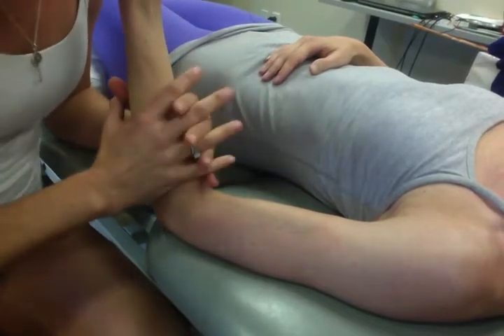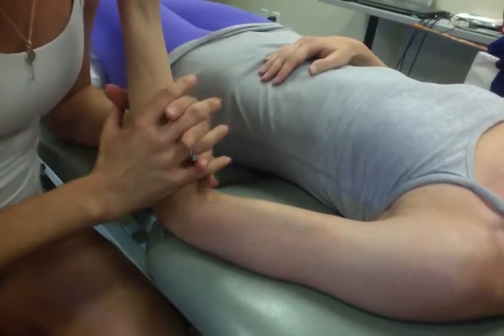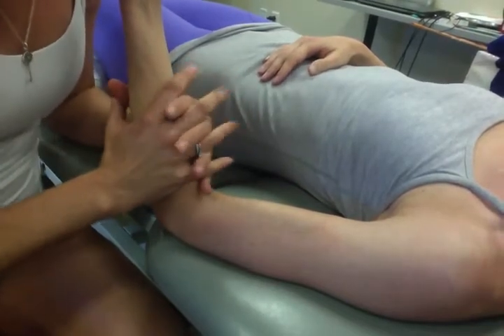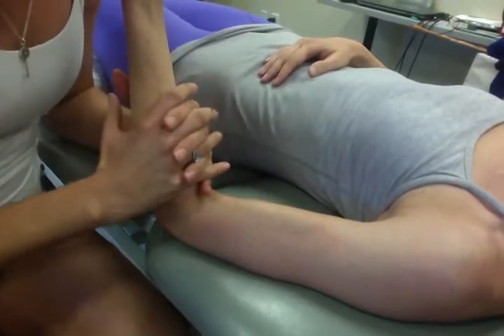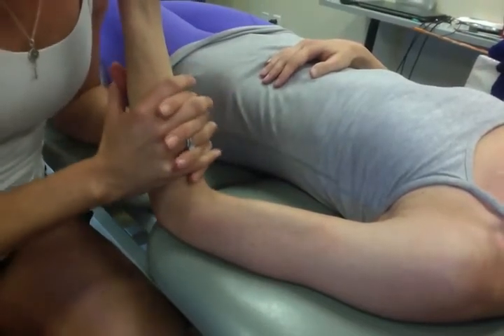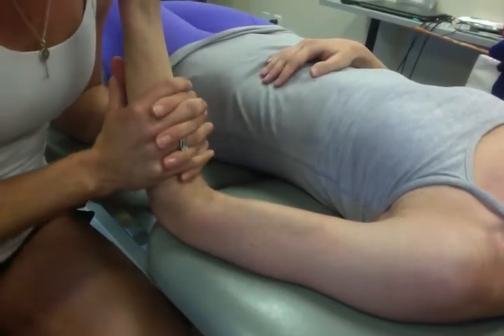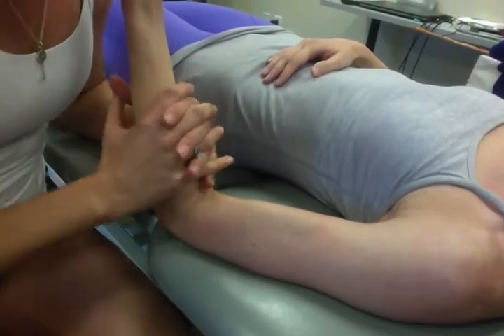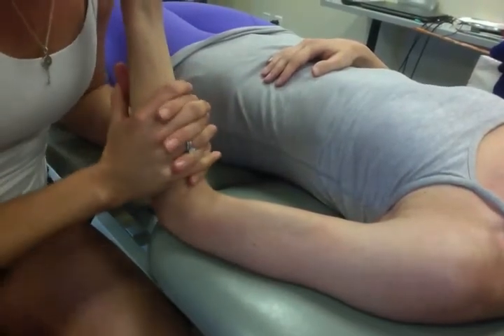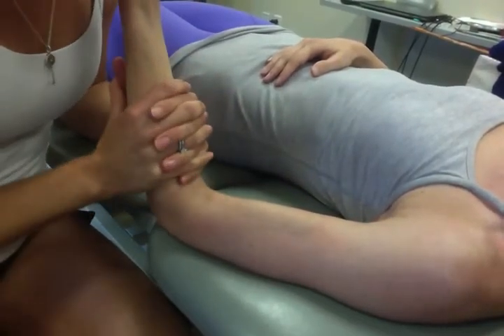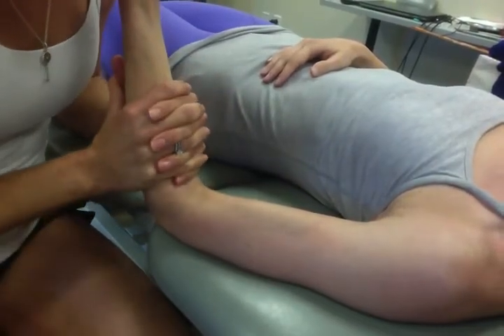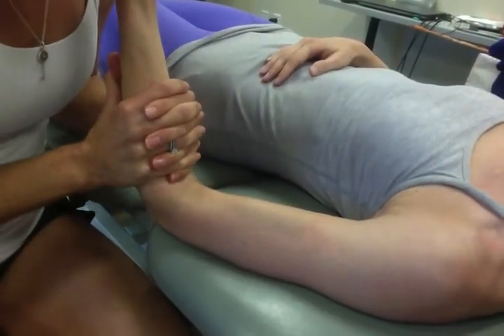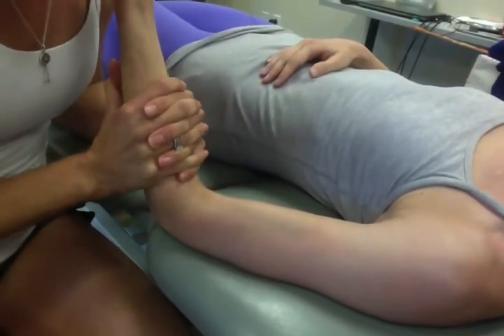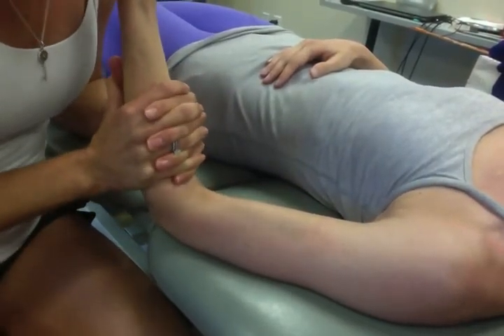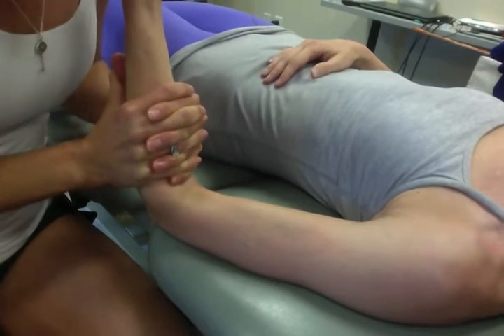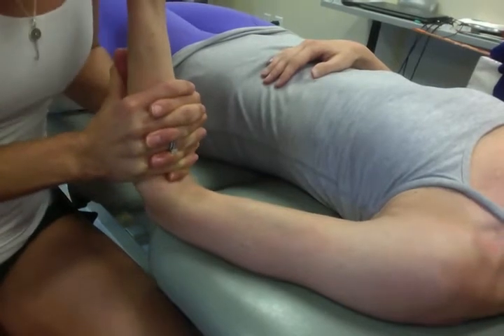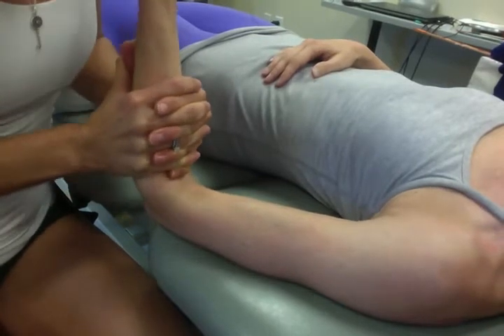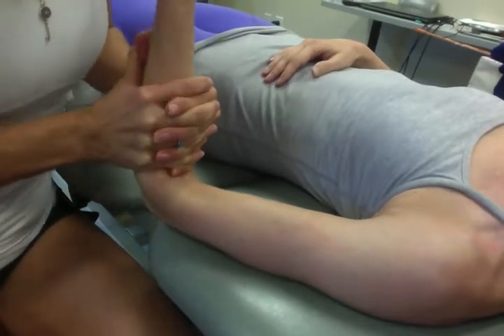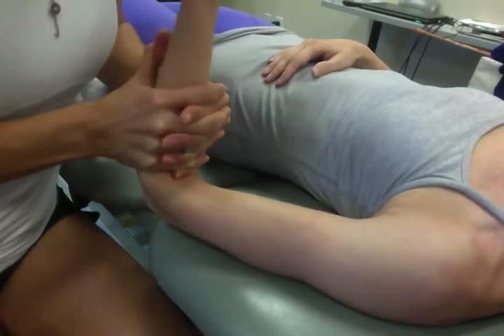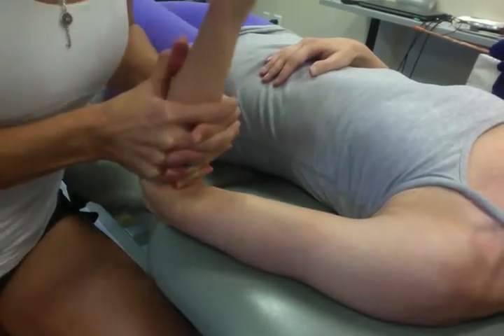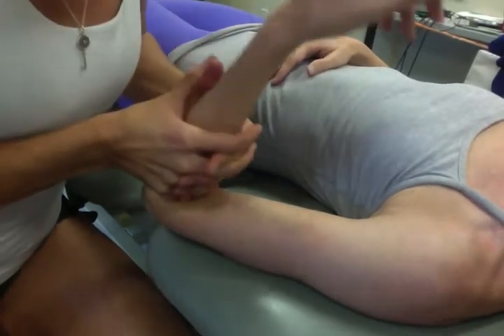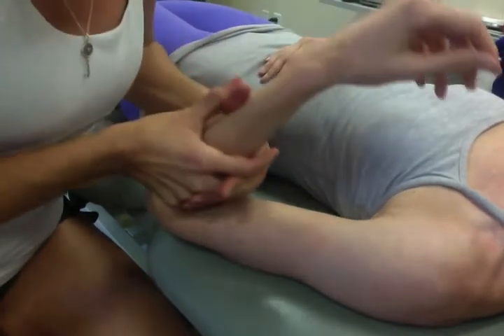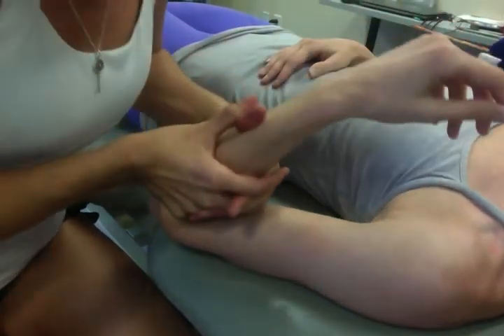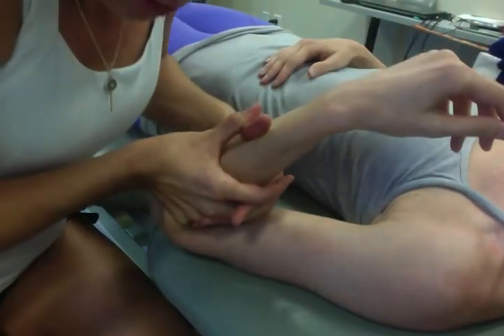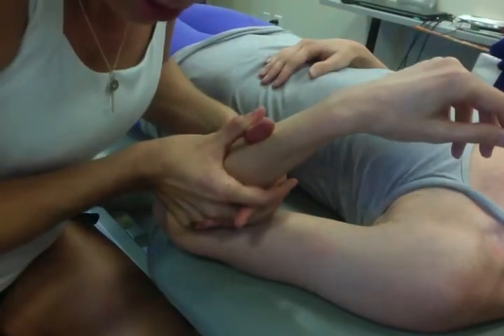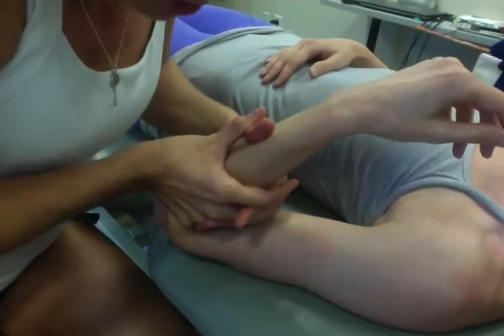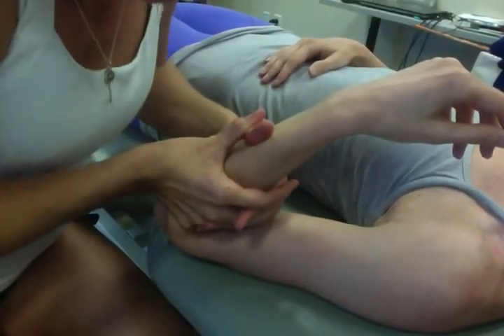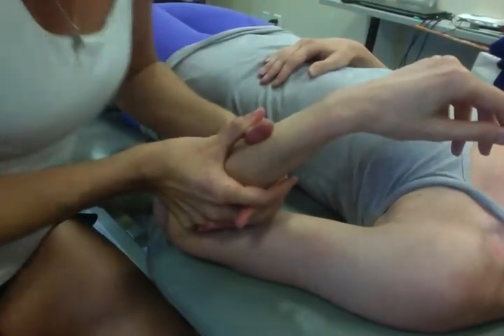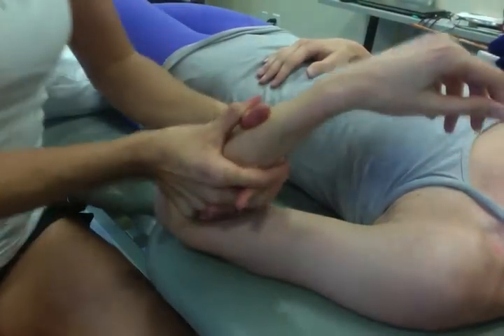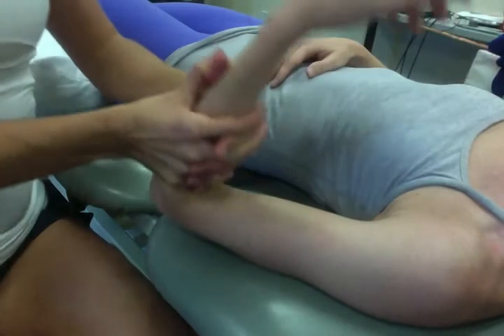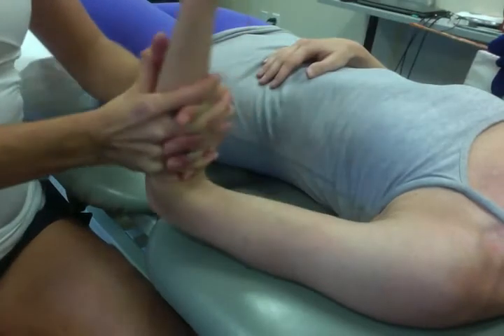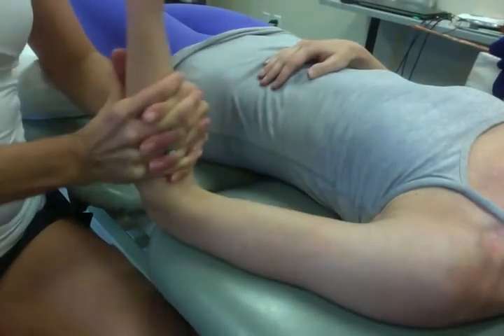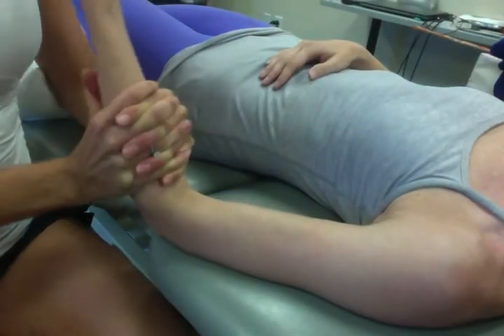So to do that, you are going to provide a scoop — distraction — scooping as you're actually coming forward into elbow flexion, and then coming back out of that.